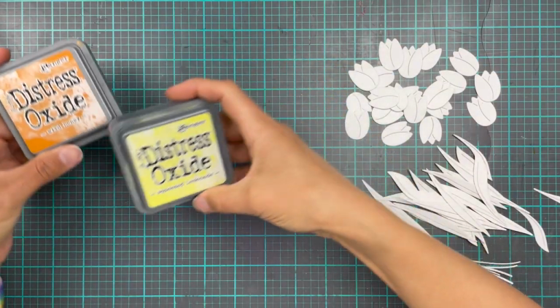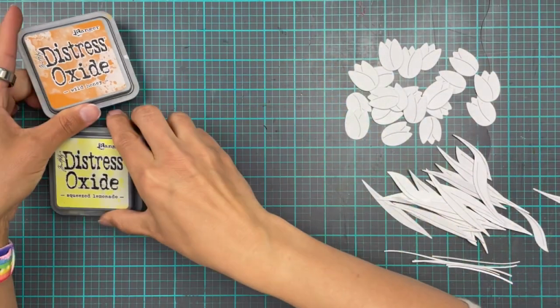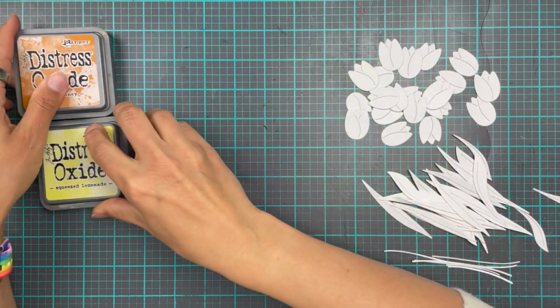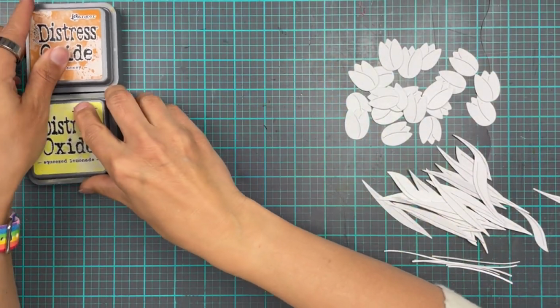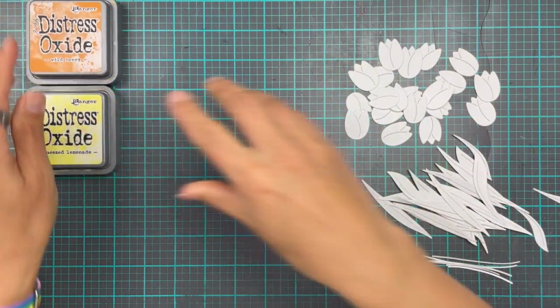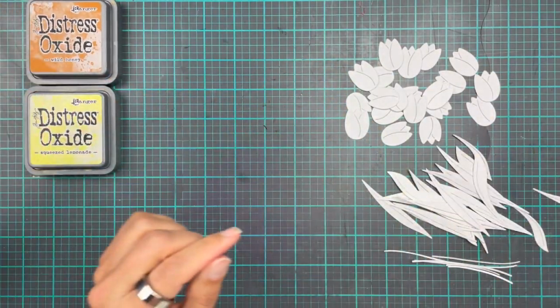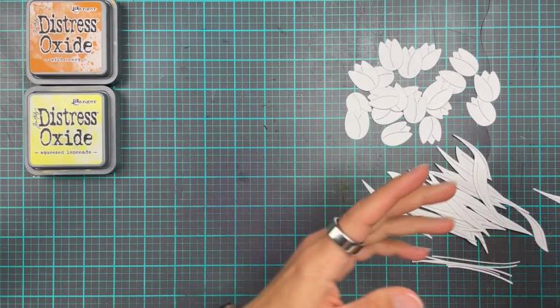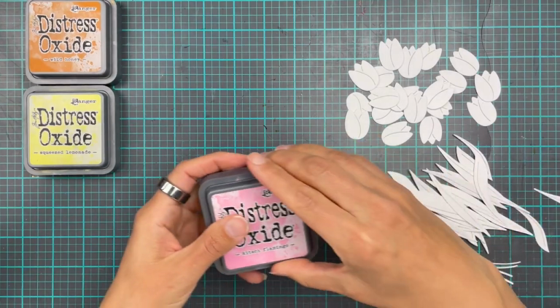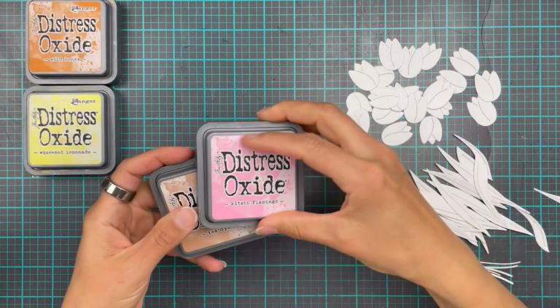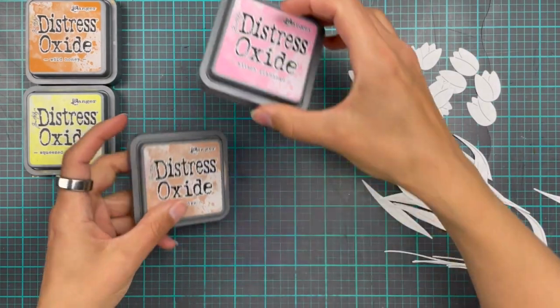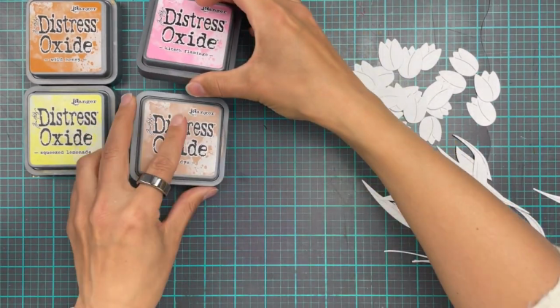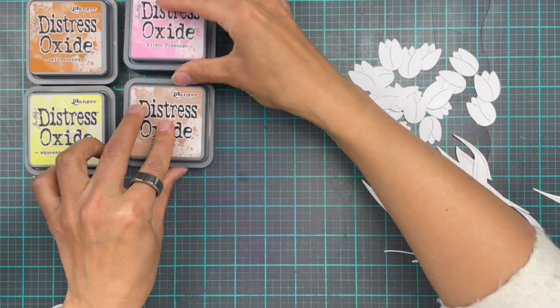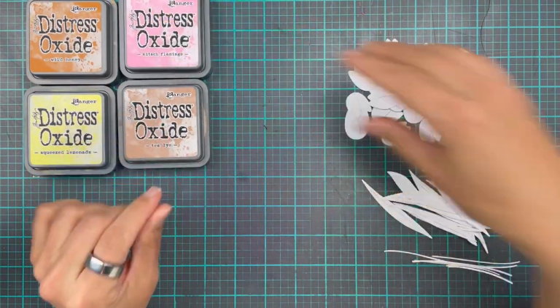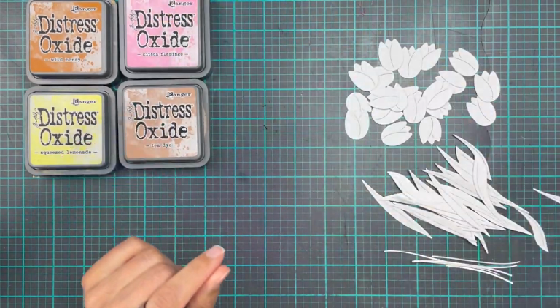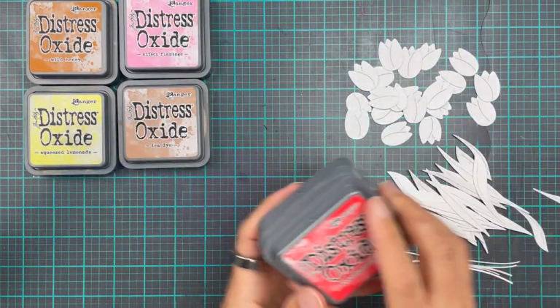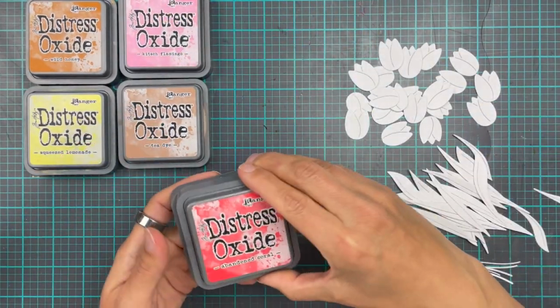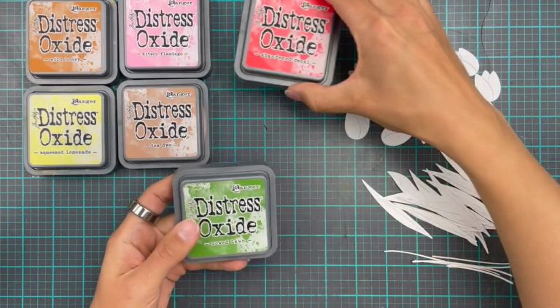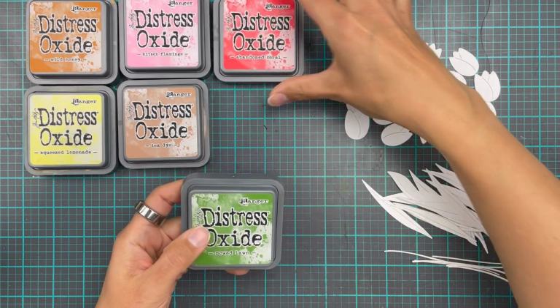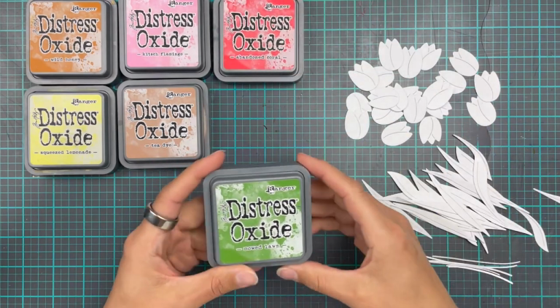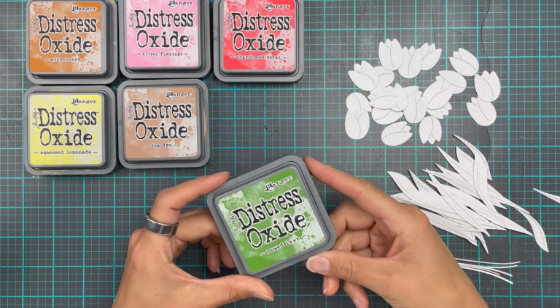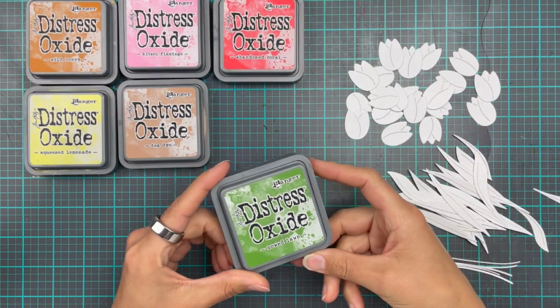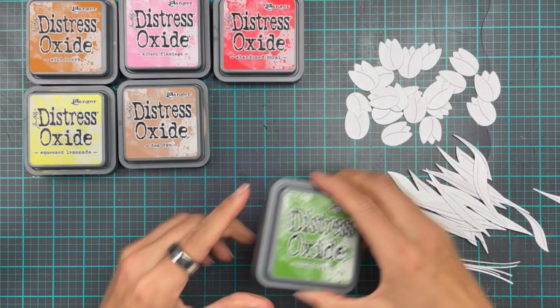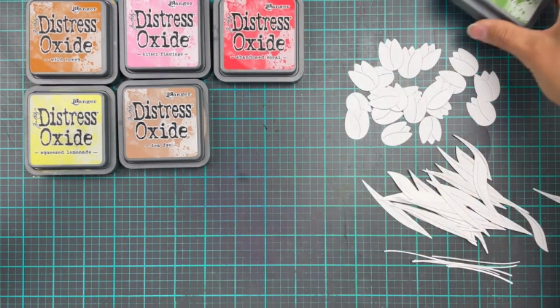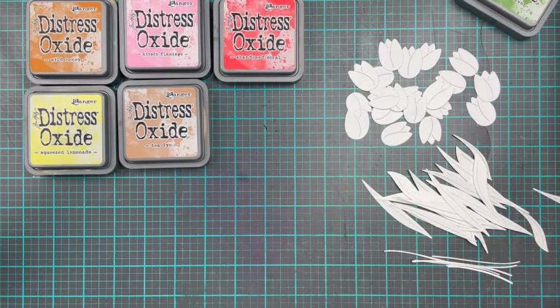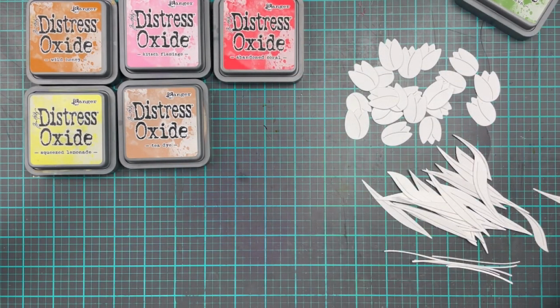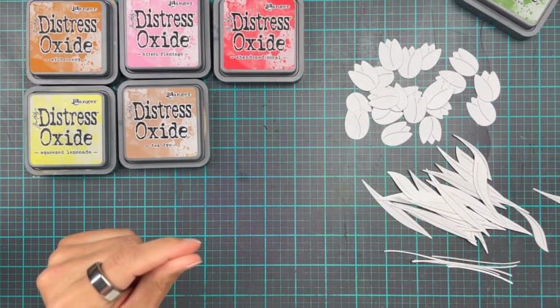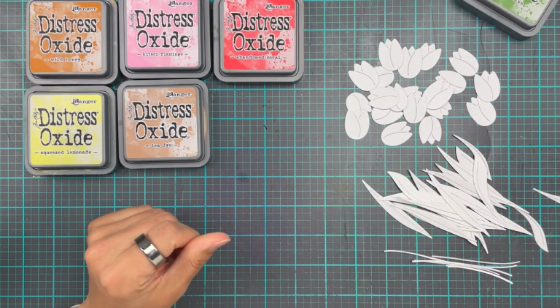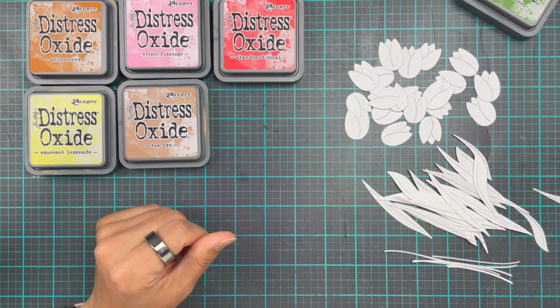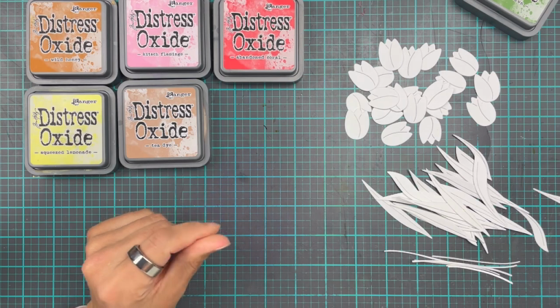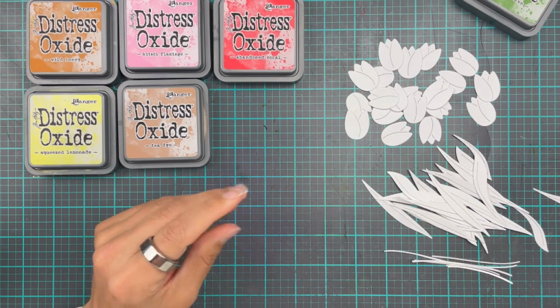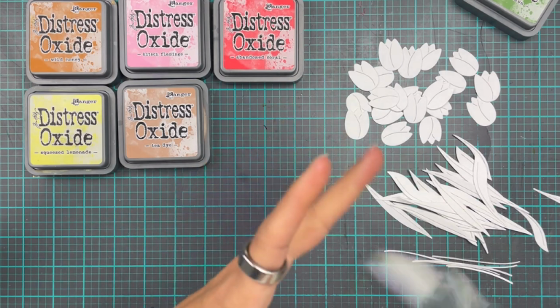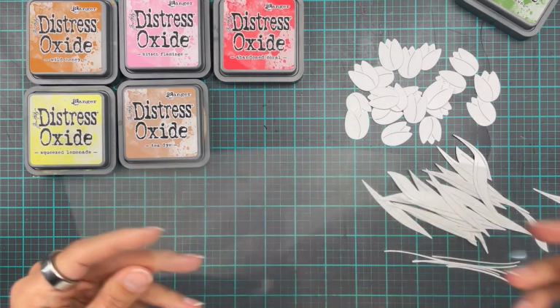We are going to be adding color to these using some distress oxide inks. I've grabbed squeezed lemonade, wild honey, tea dye, kitsch flamingo, abandoned coral, and also mowed lawn for the leaves and the stems.